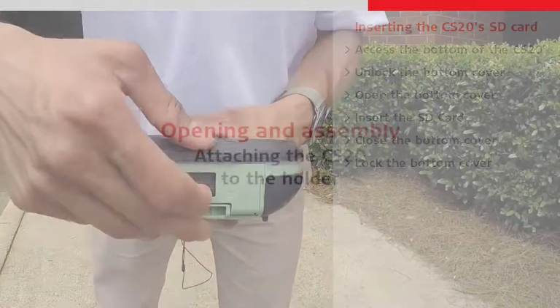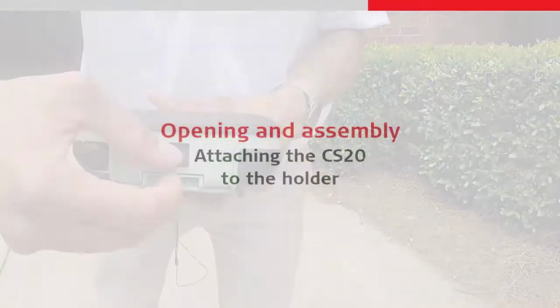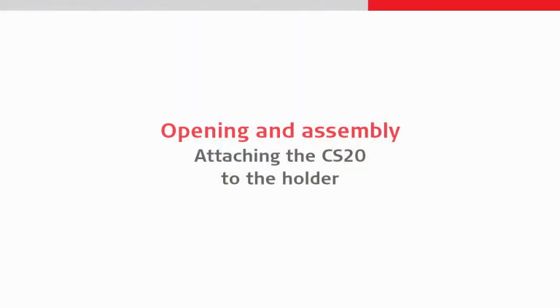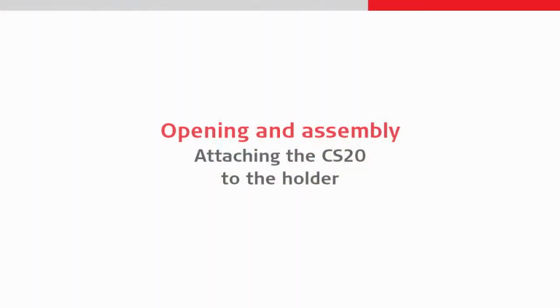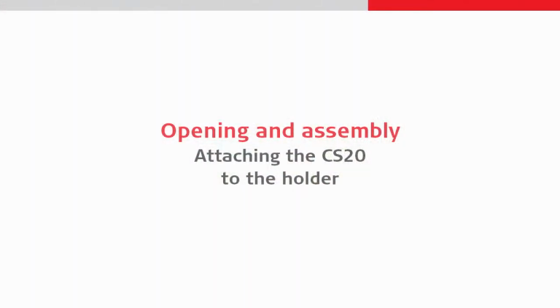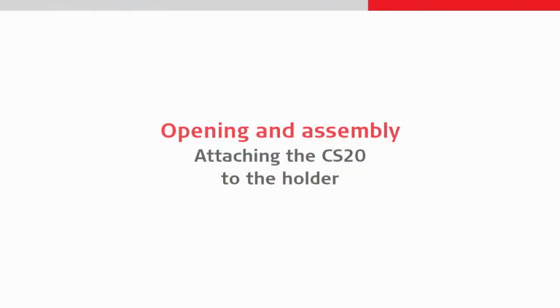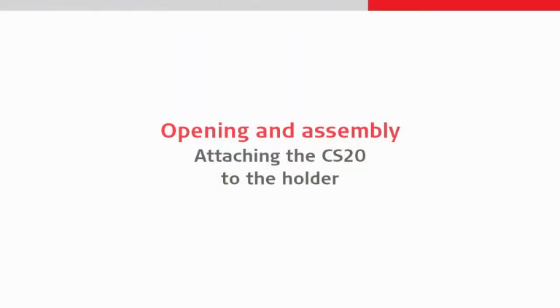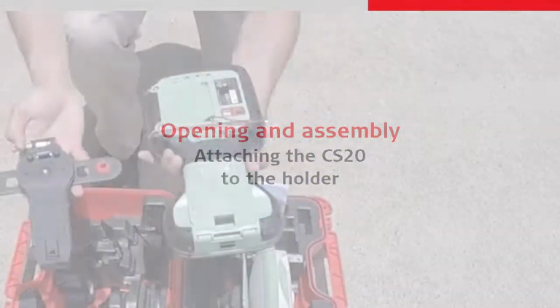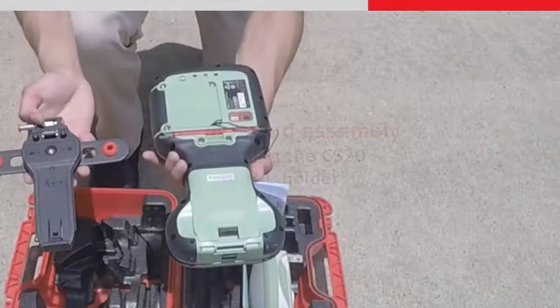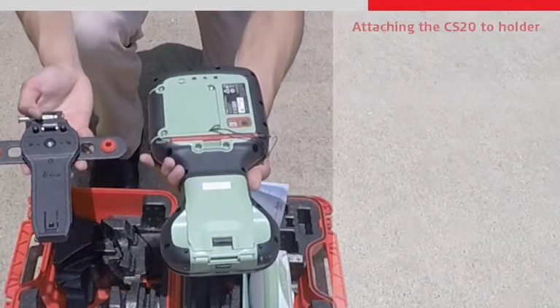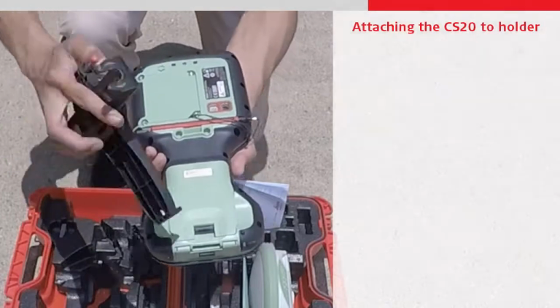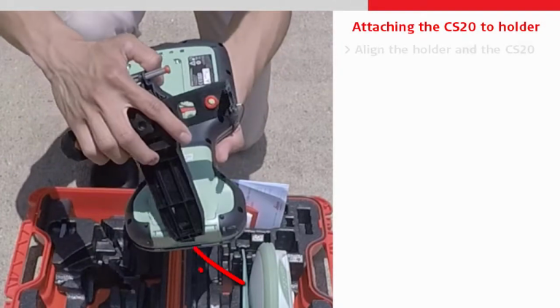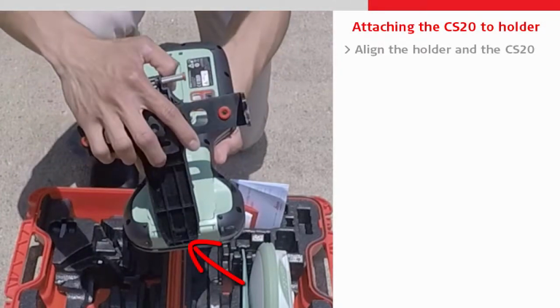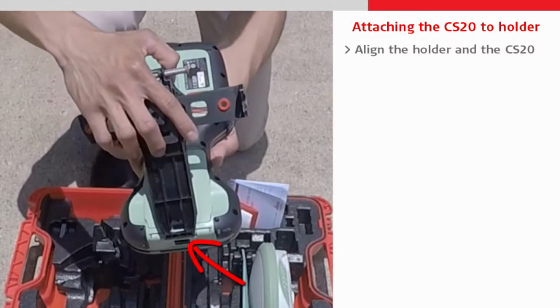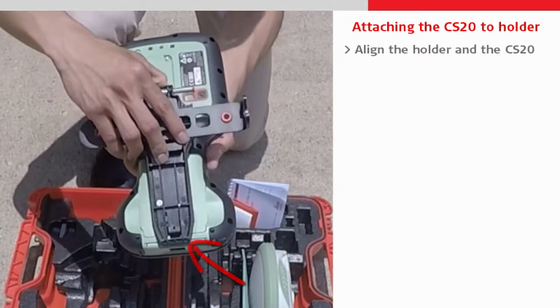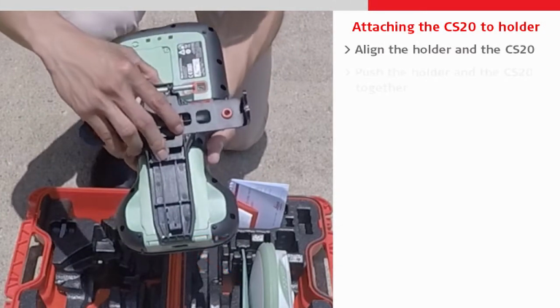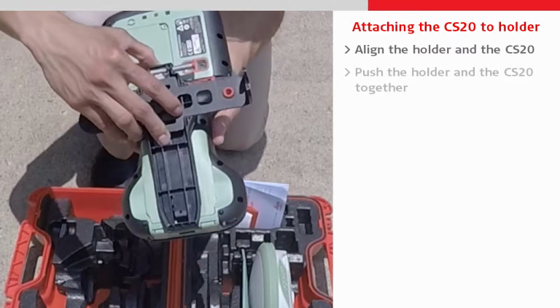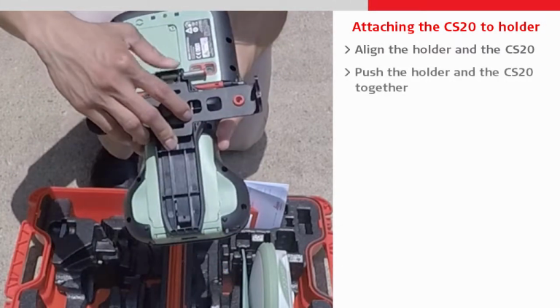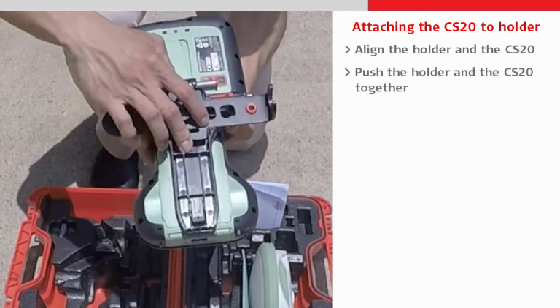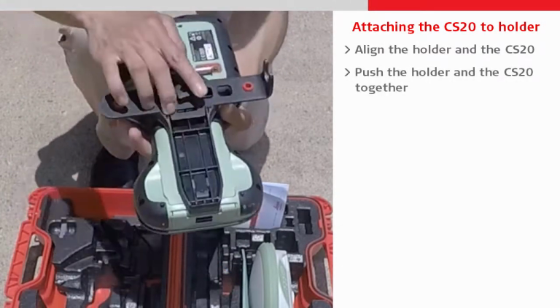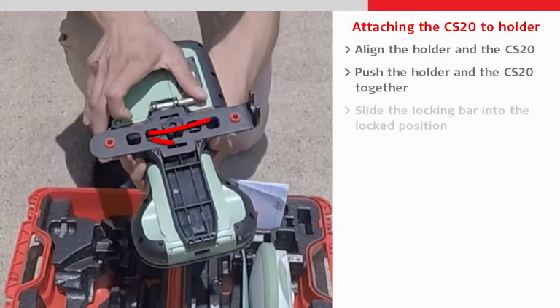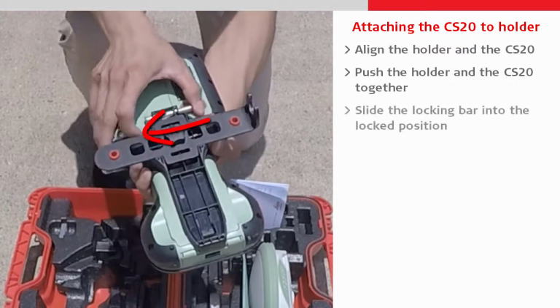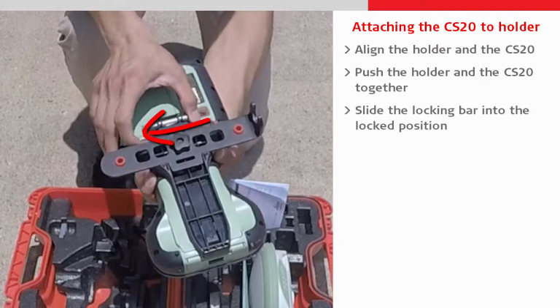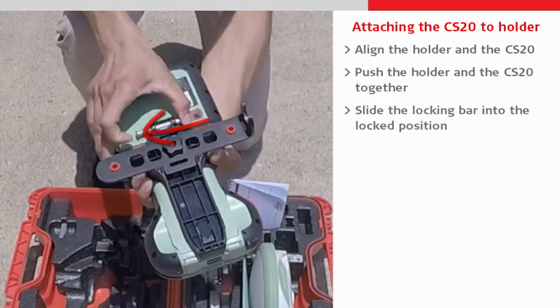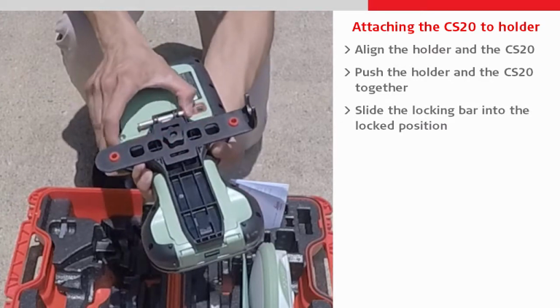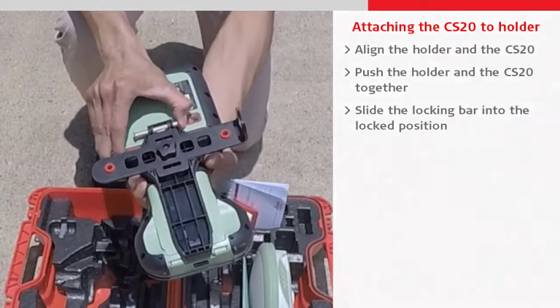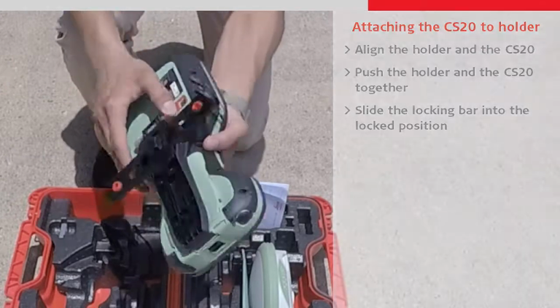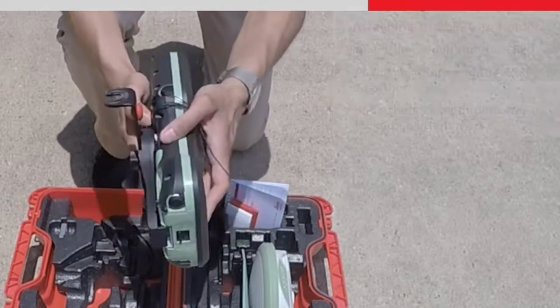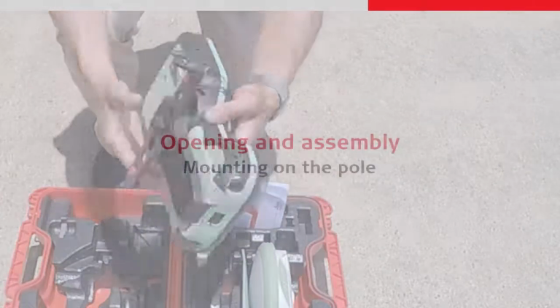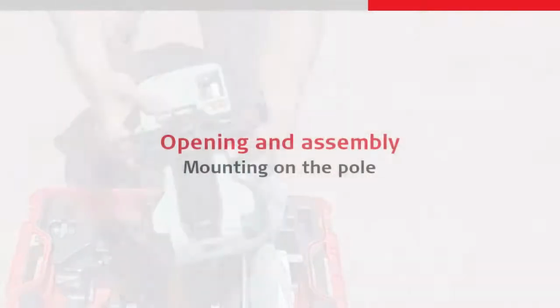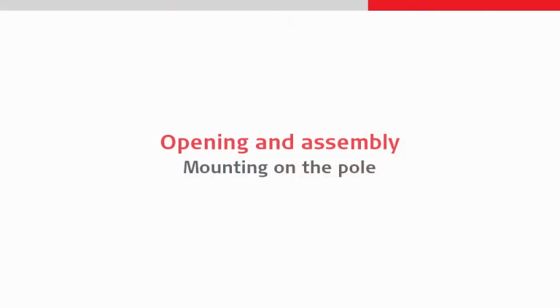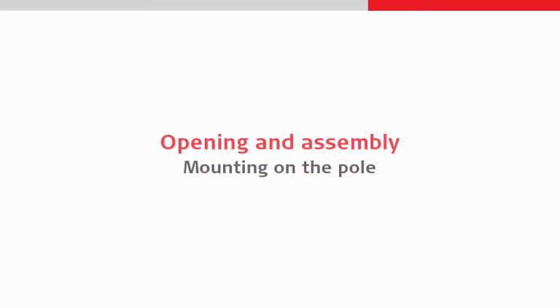Then we can attach the CS20 back onto the holder by first aligning the bottom of the CS20 with the bottom lip of the holder, then pushing the two components together and sliding the locking bar back into the locked position.